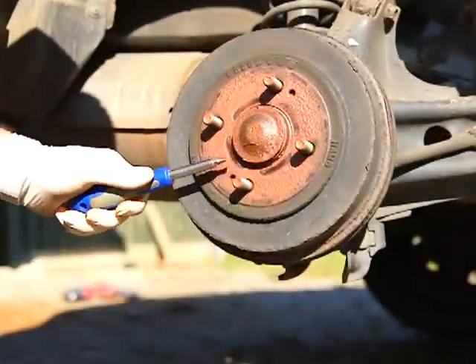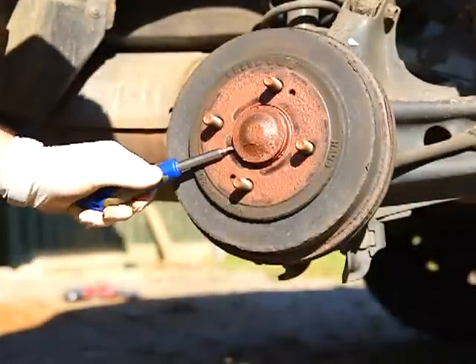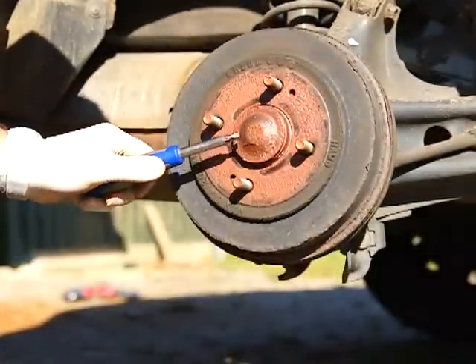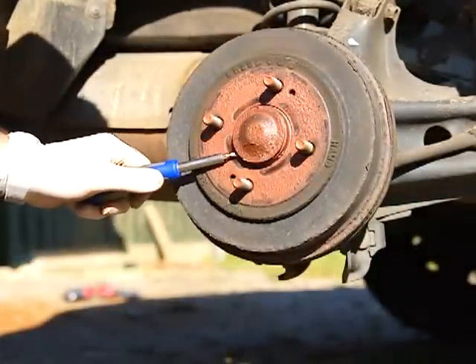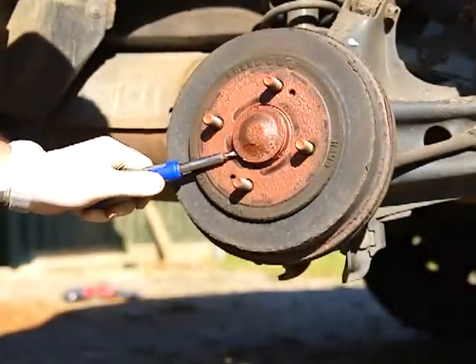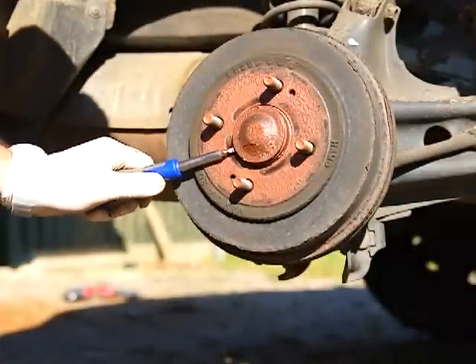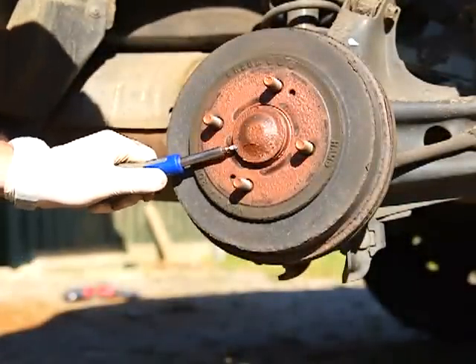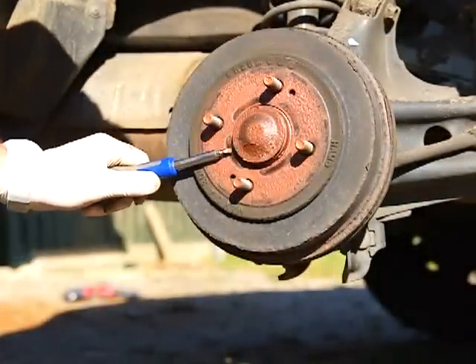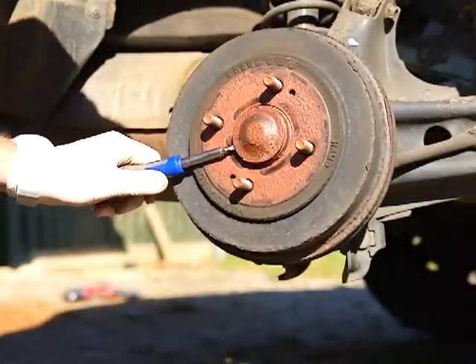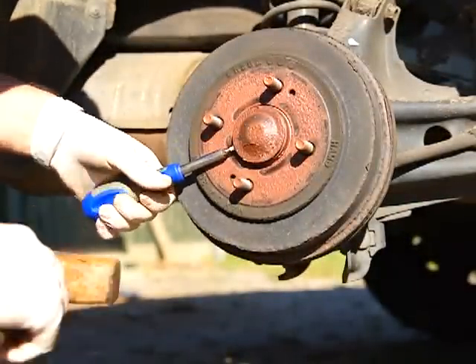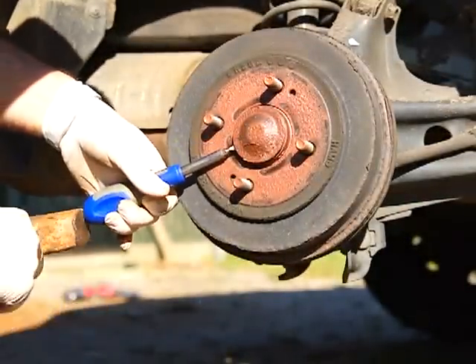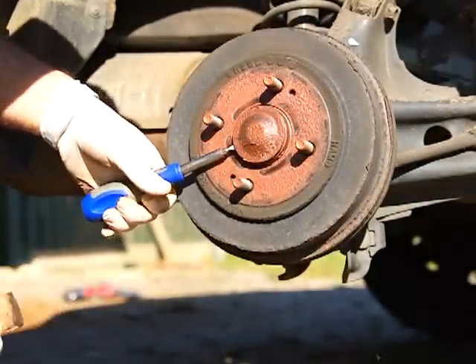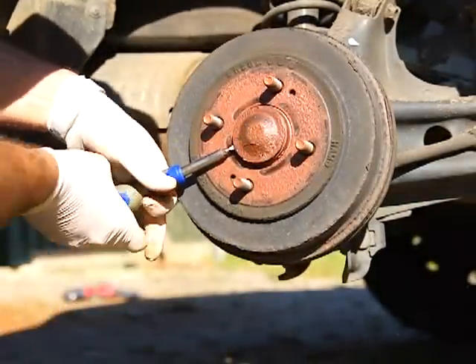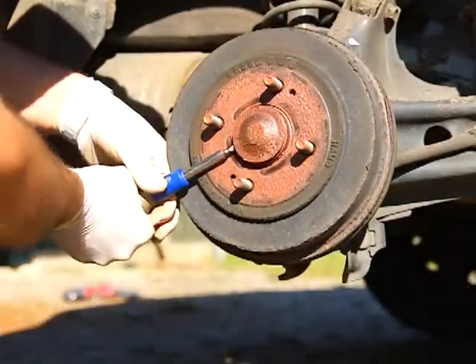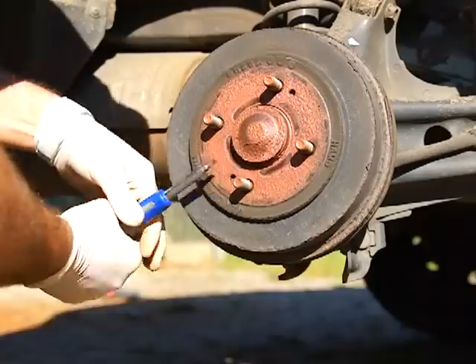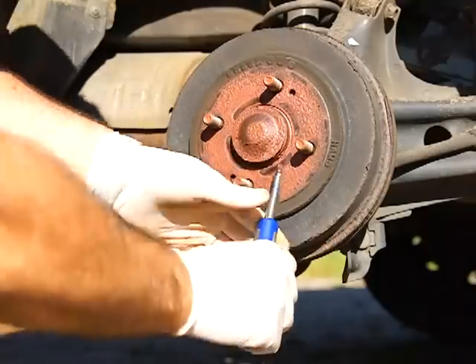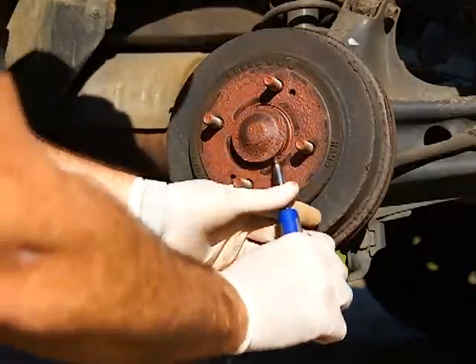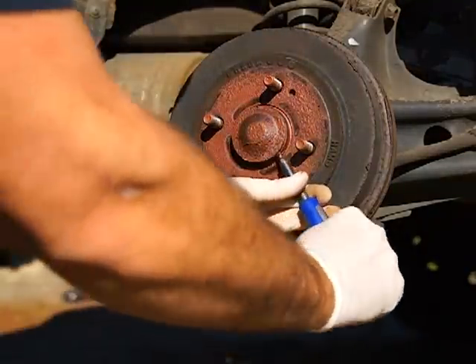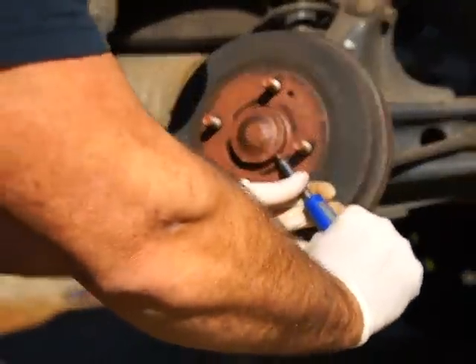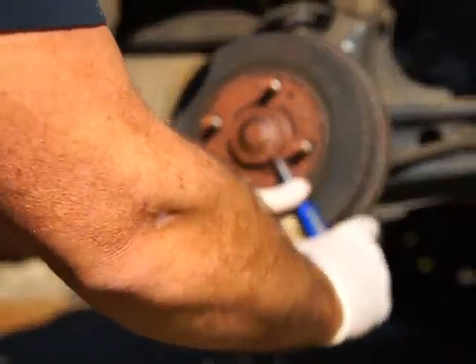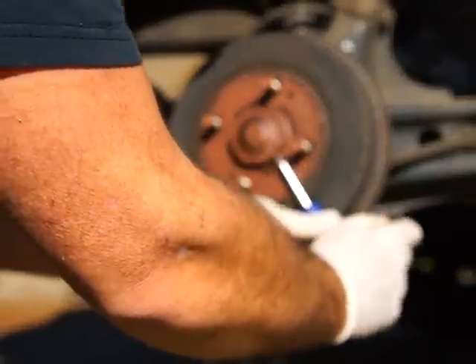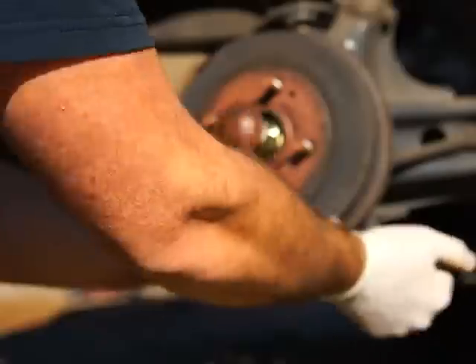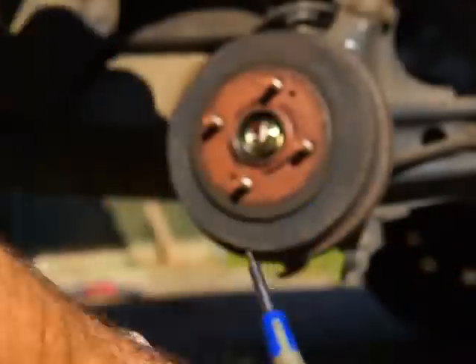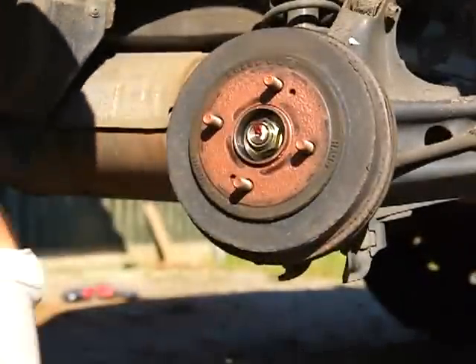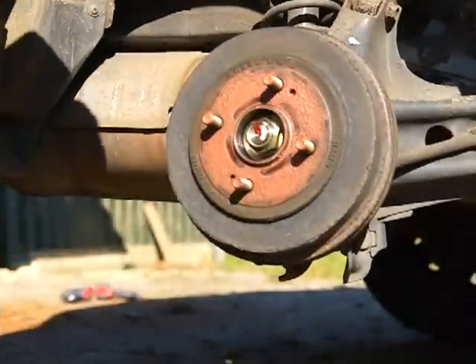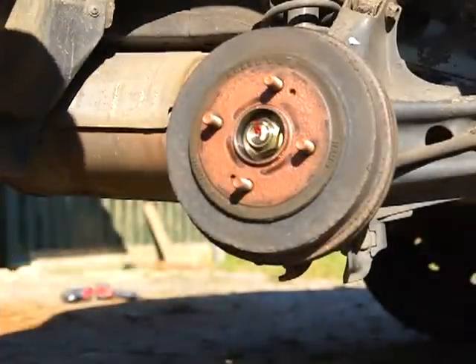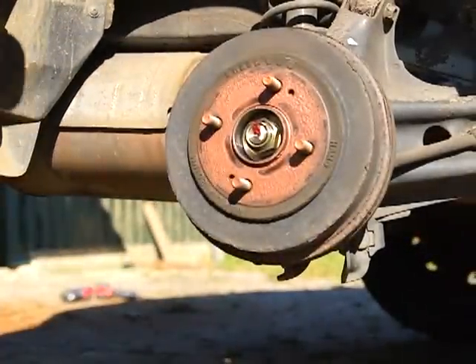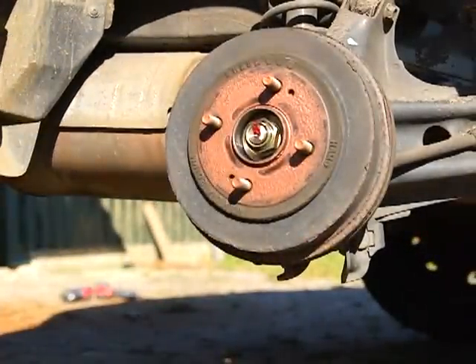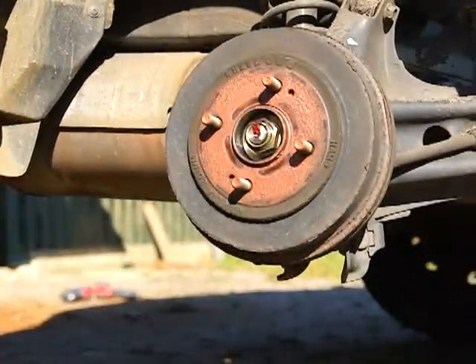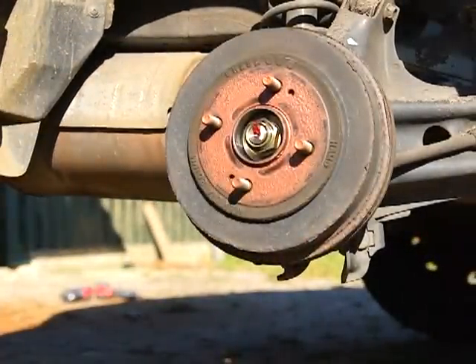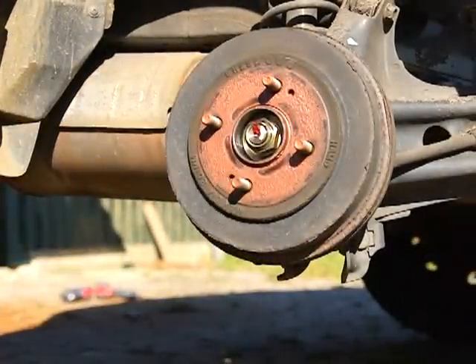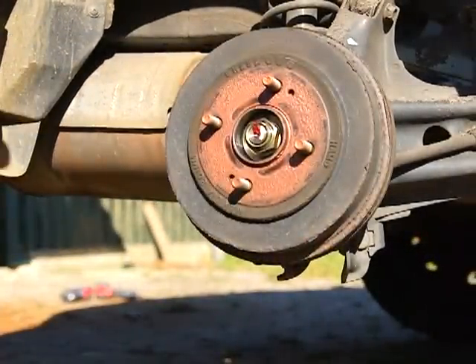Put a little wedge on there if it binds on you, and work it off. We've got her started now so it should come right off. There we go — set that out of the way.